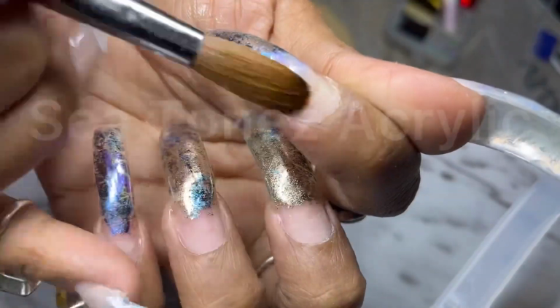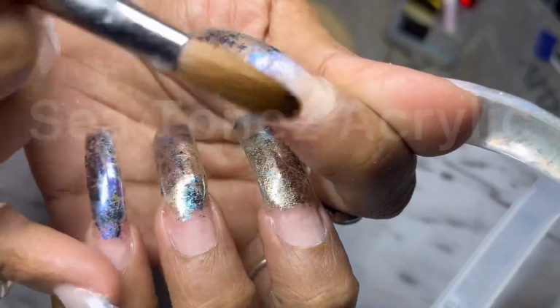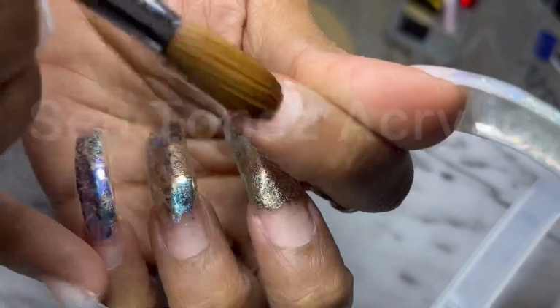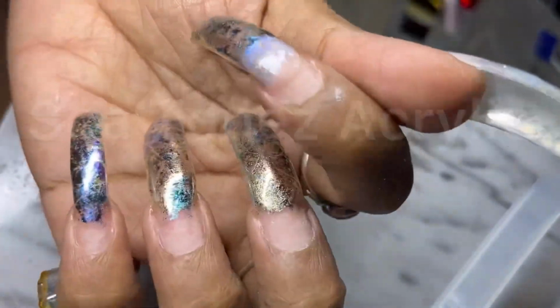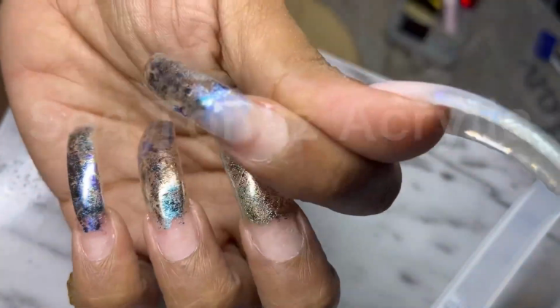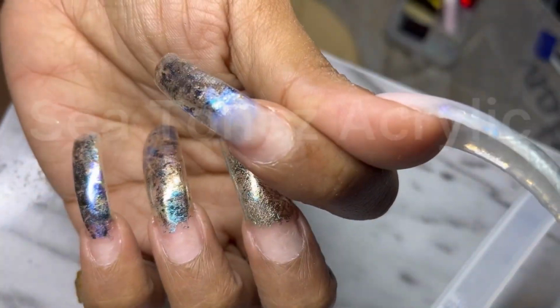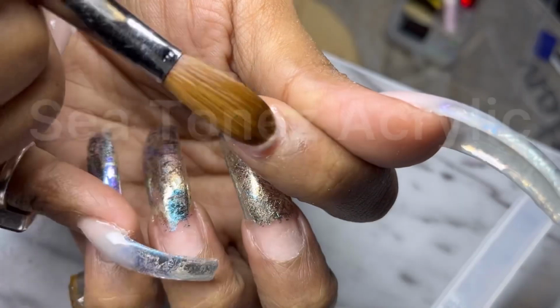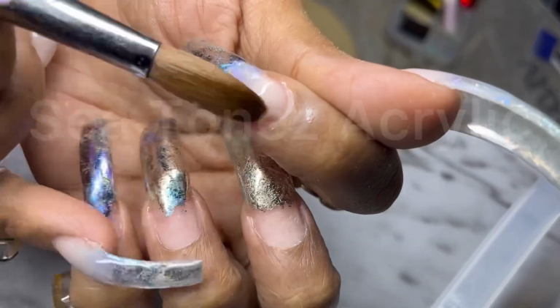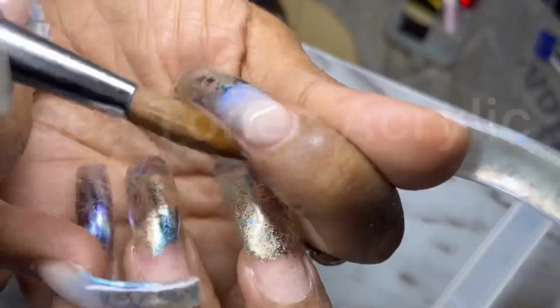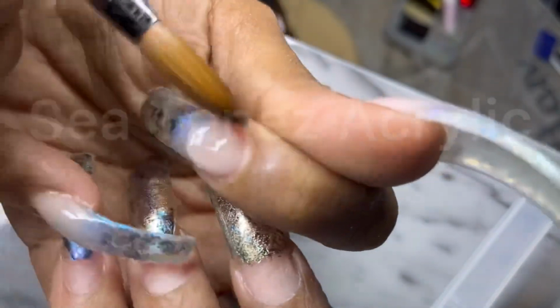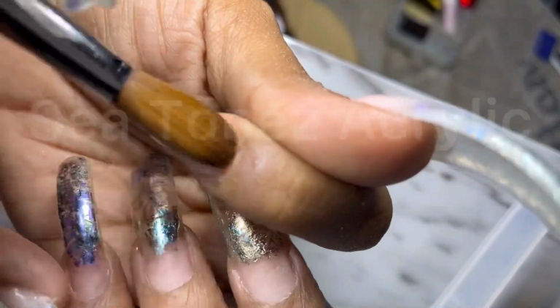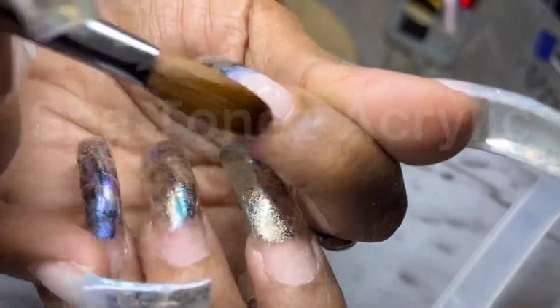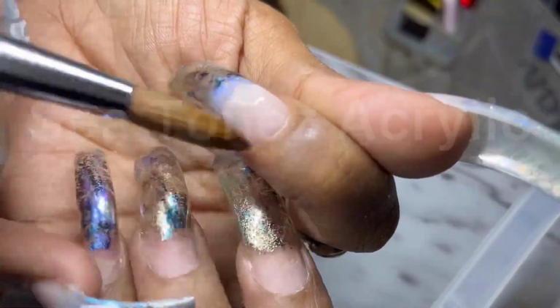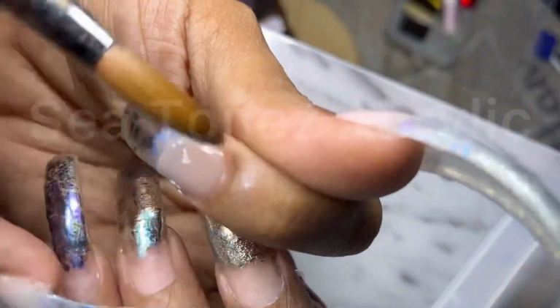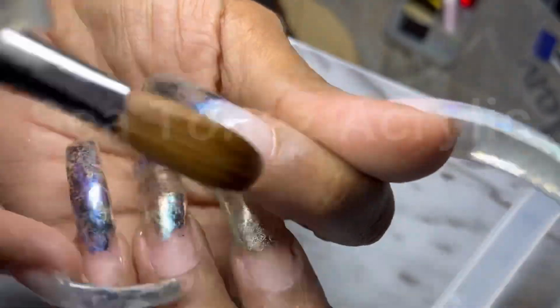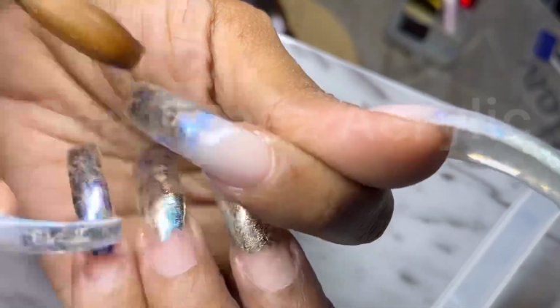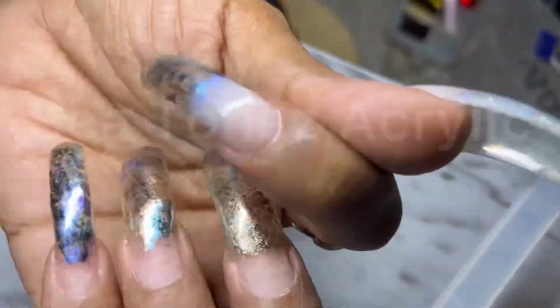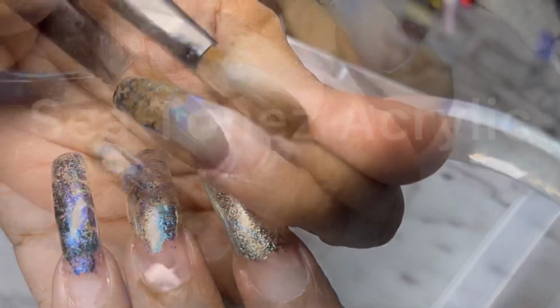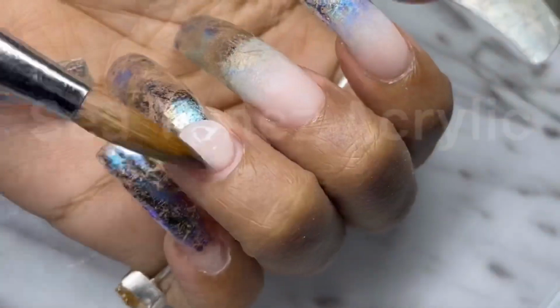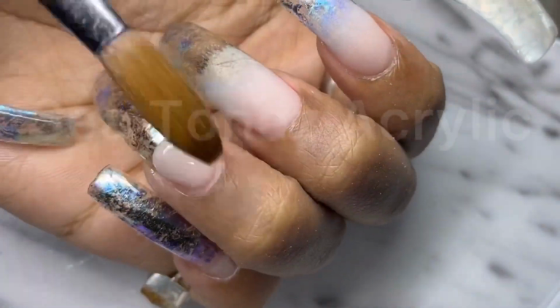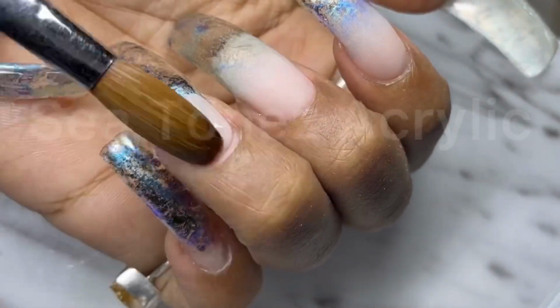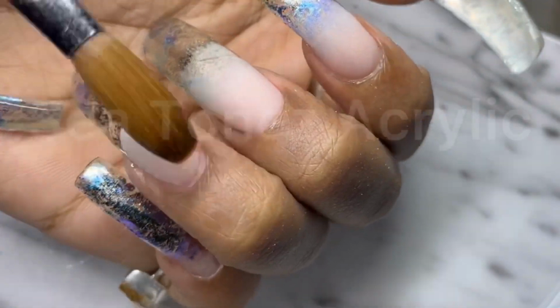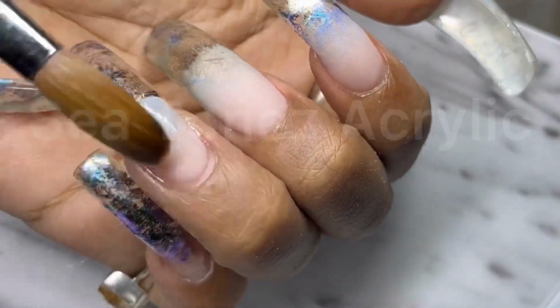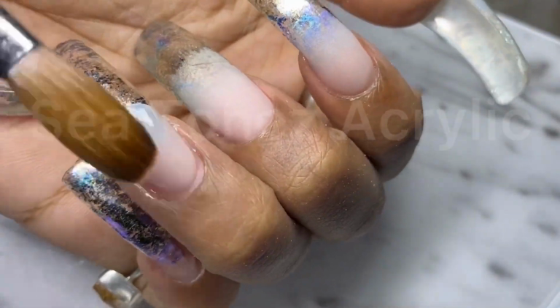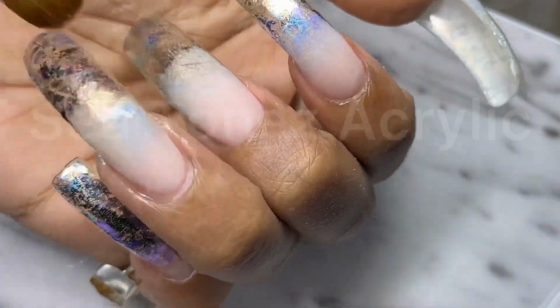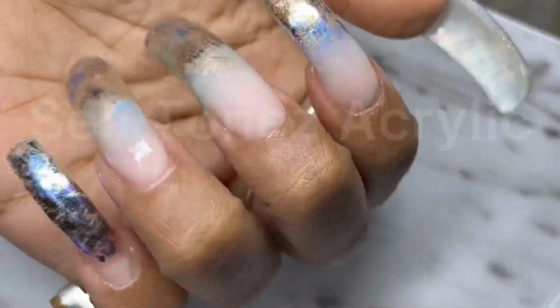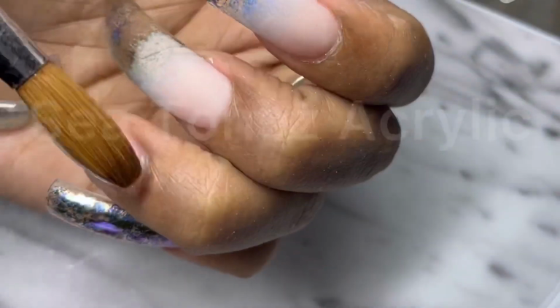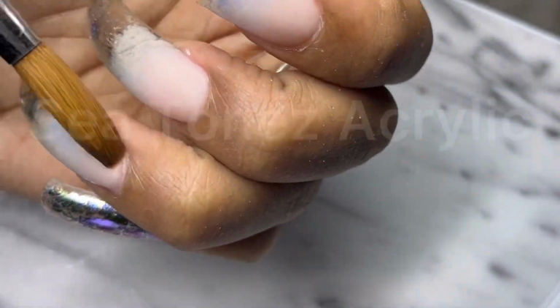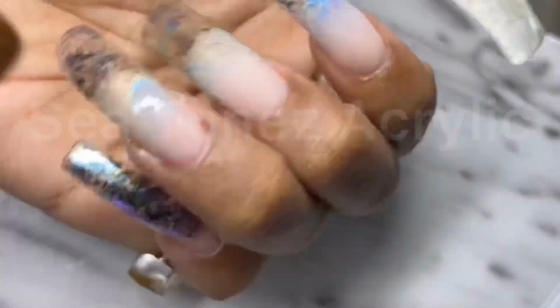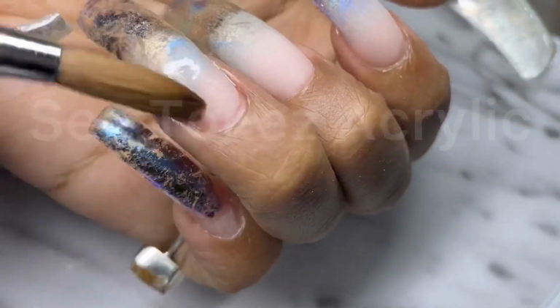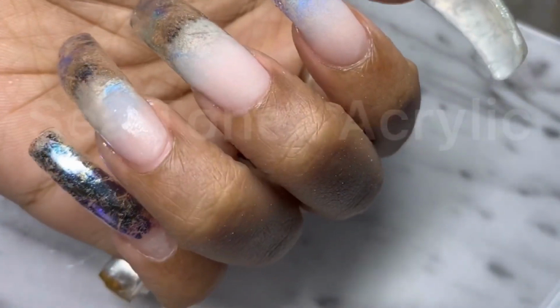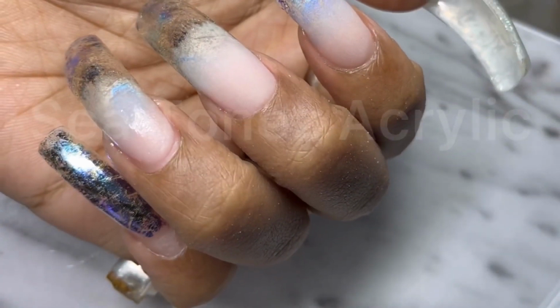This is a nude cover powder to complete an ombre design. I didn't like the foils but I wanted to still do something cute, so you can never go wrong with ombre.